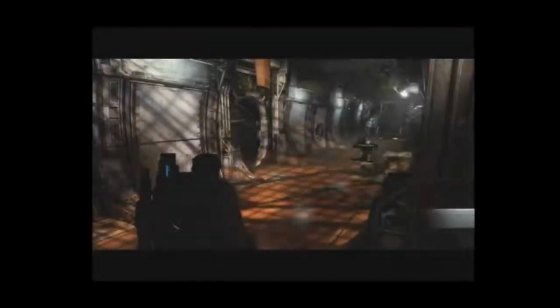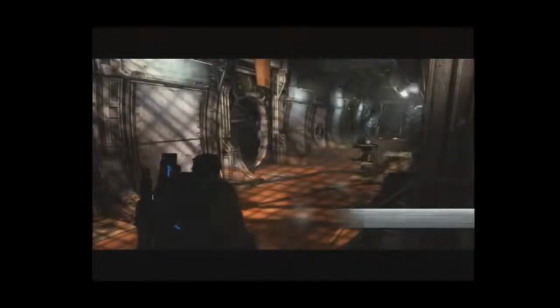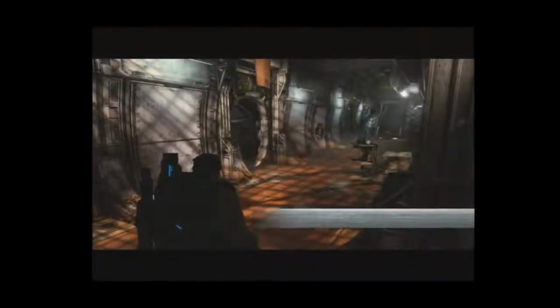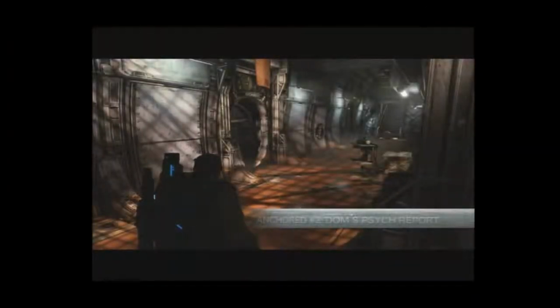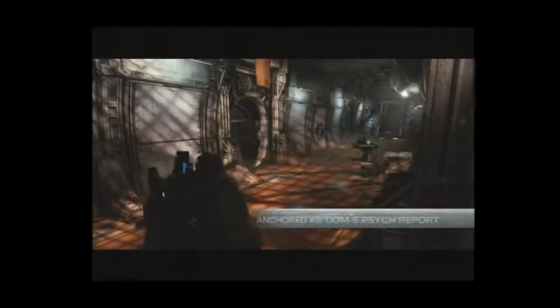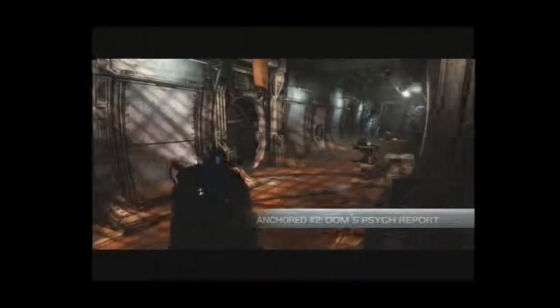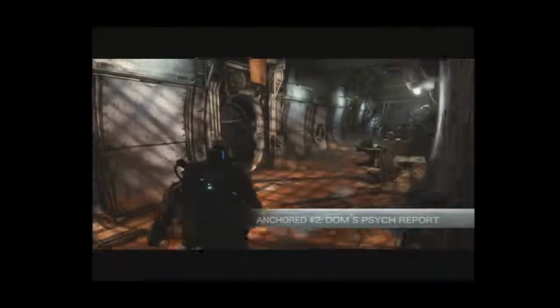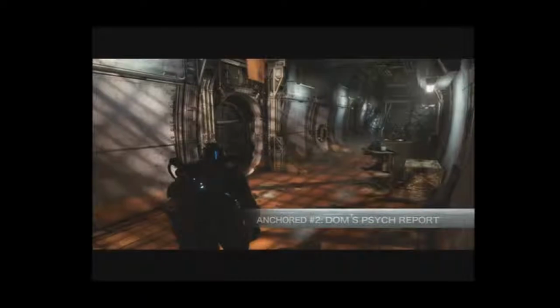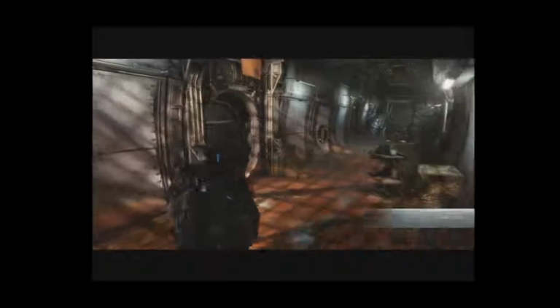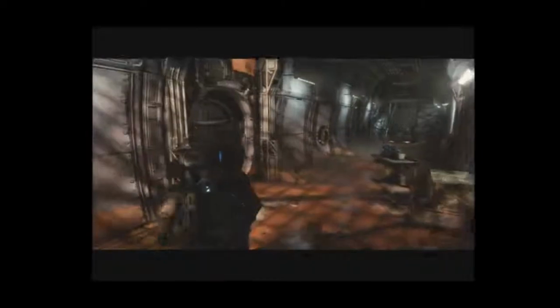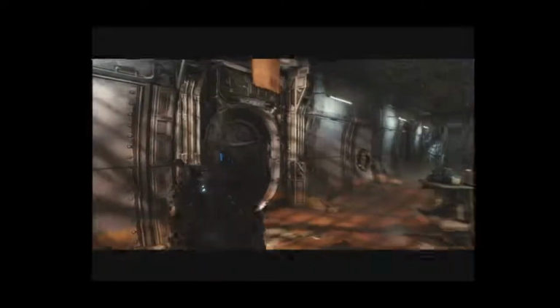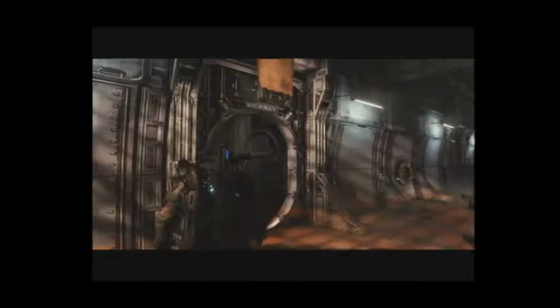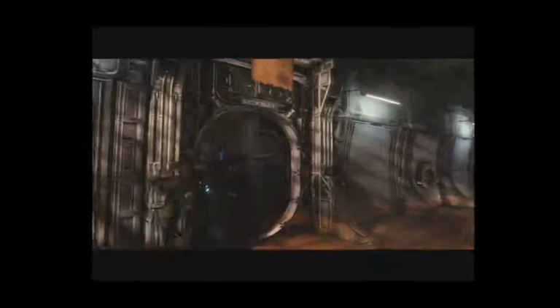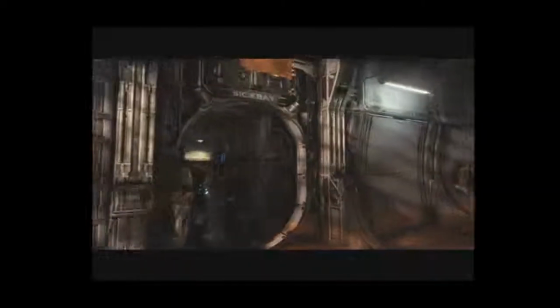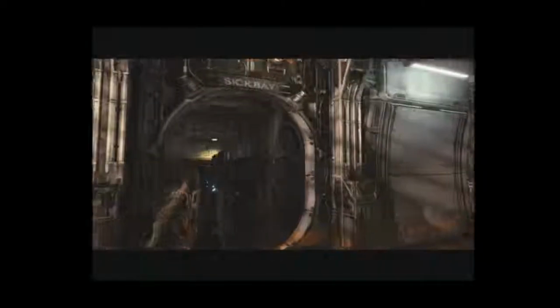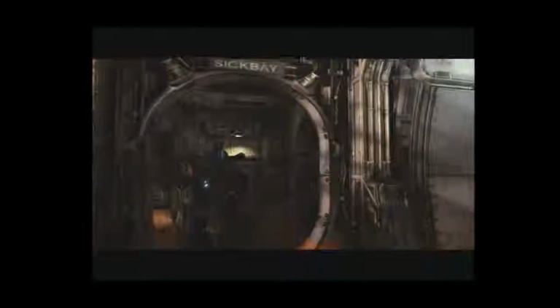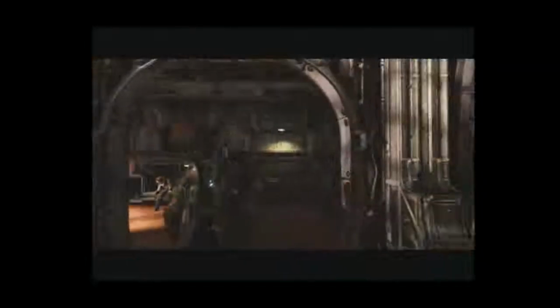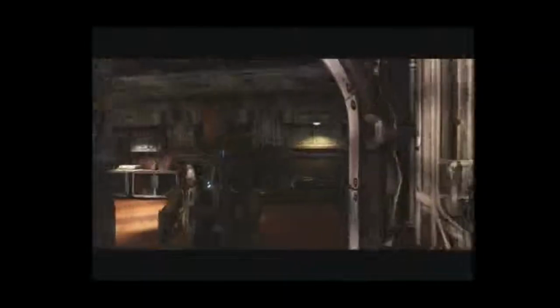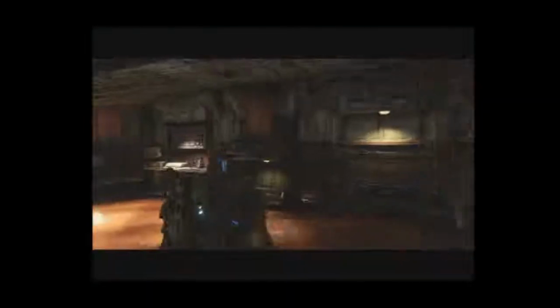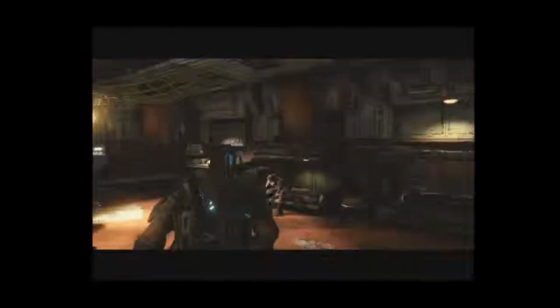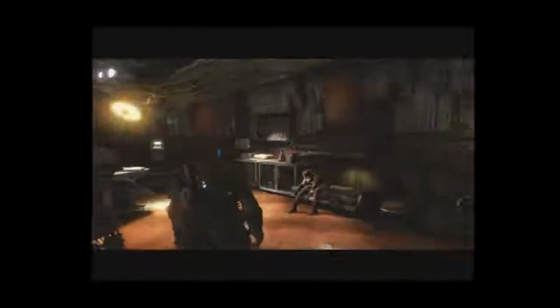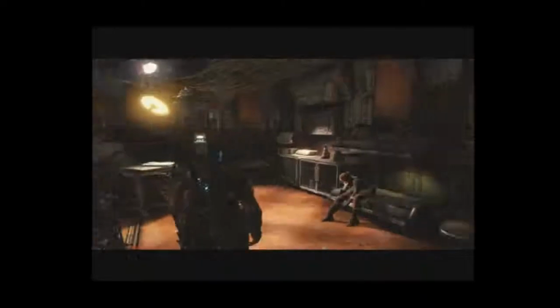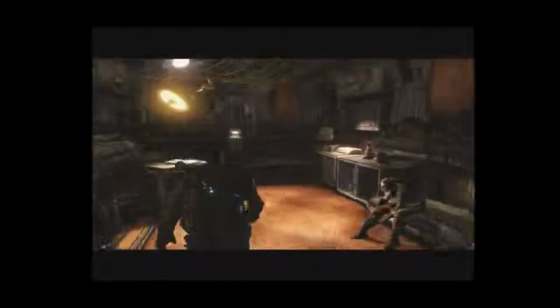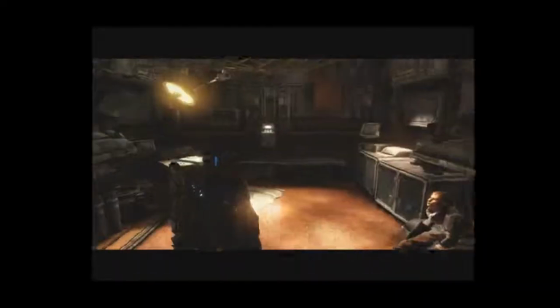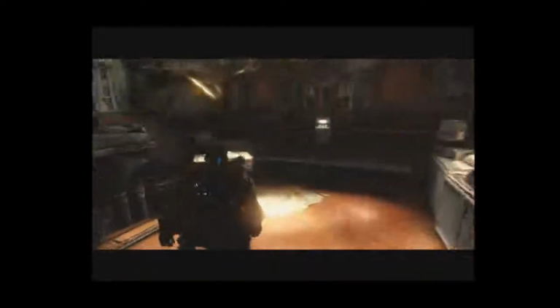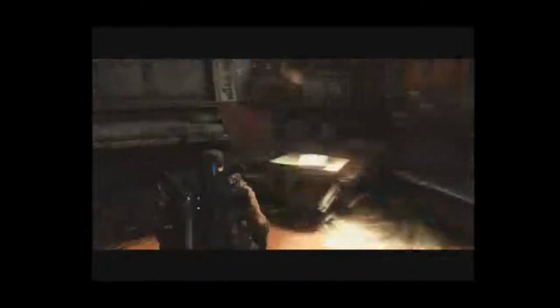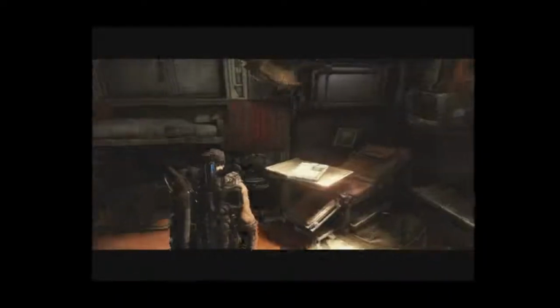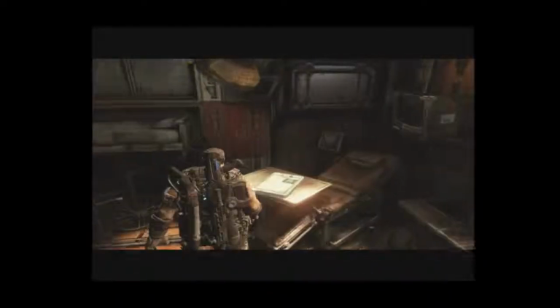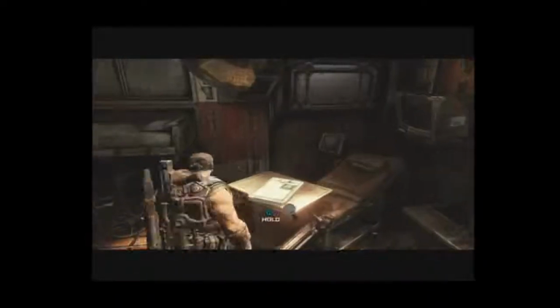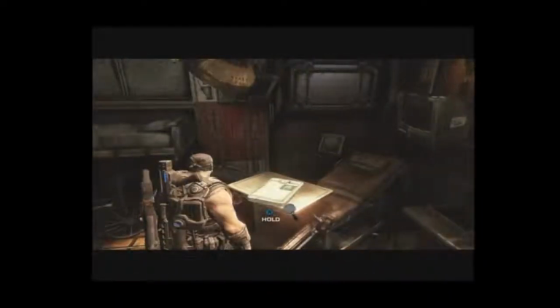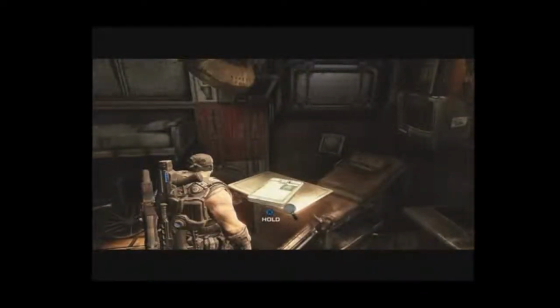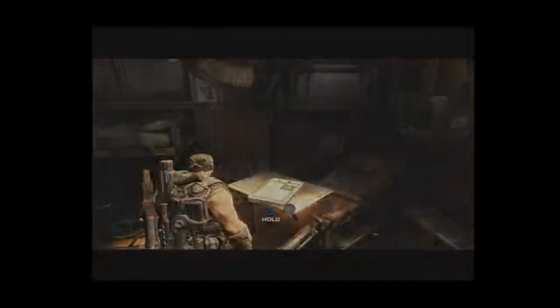Exit Marcus' cabin and walk down the hall a few steps towards Dom's cabin. Don't get him just yet. First, enter the ship's sick bay on the left and proceed to the back counter. Dom's psych report is on the tray resting atop the examination chair in the corner.